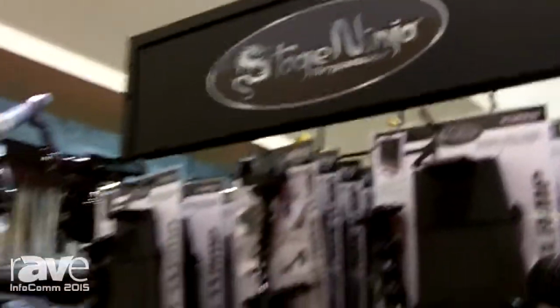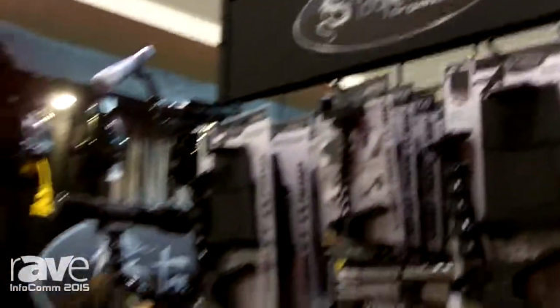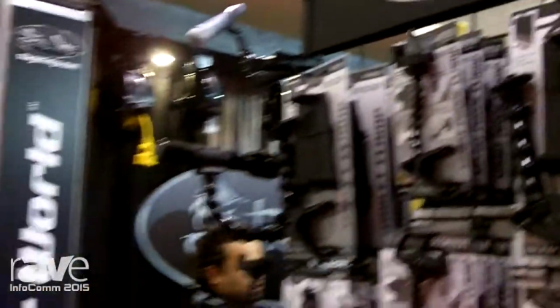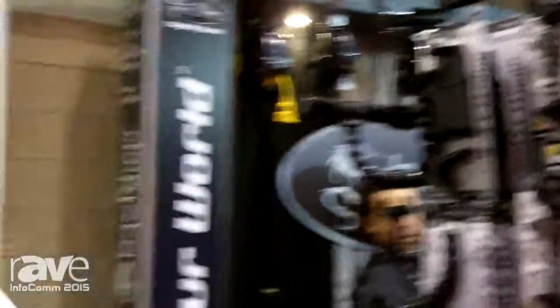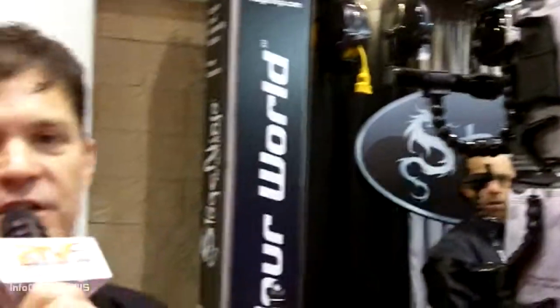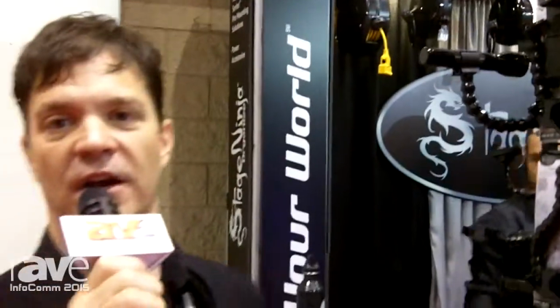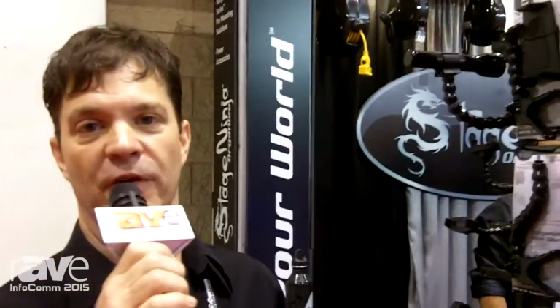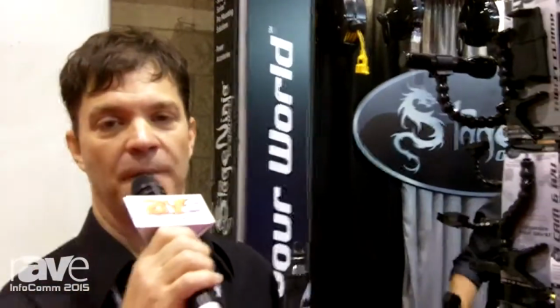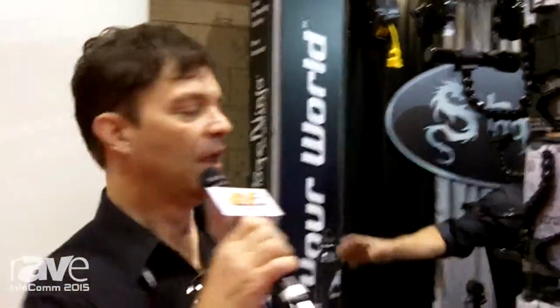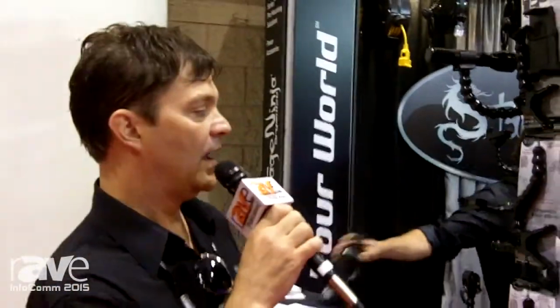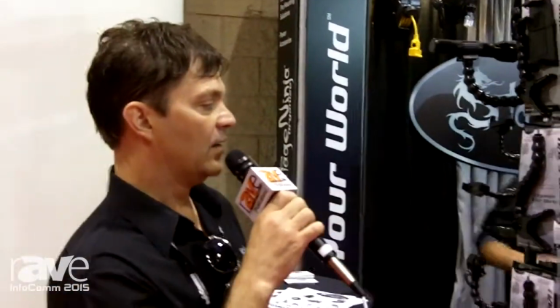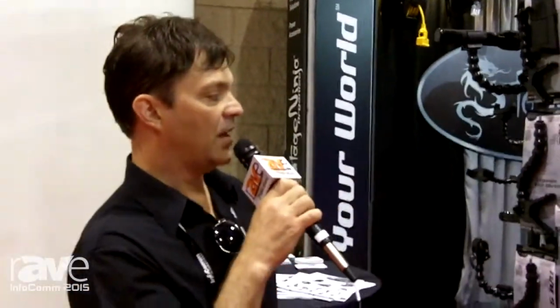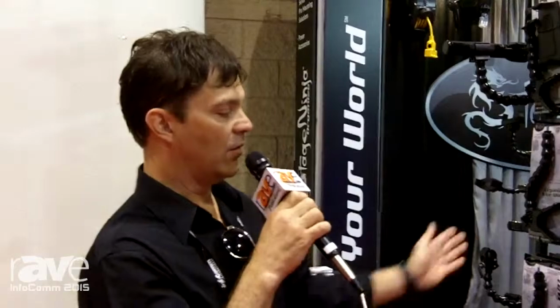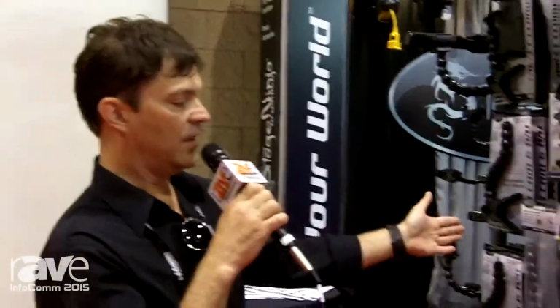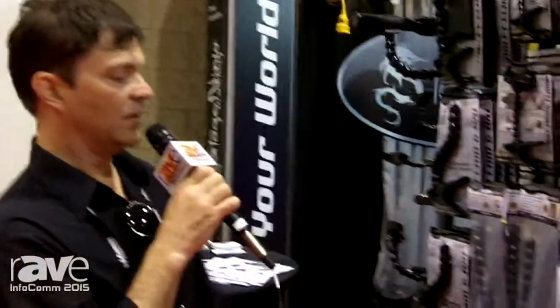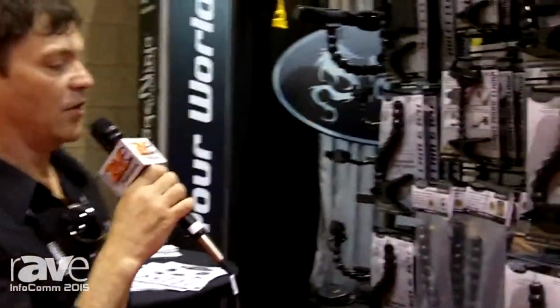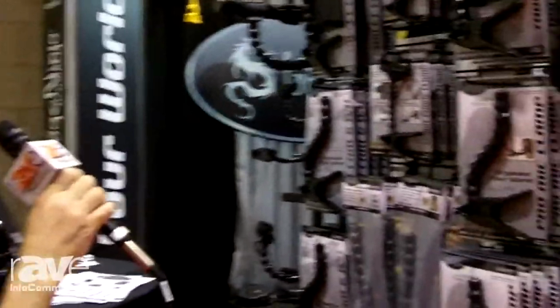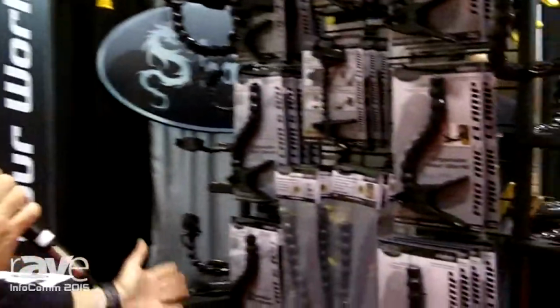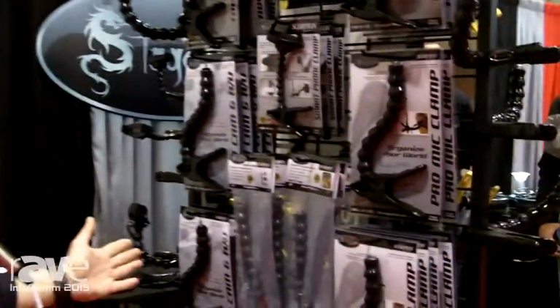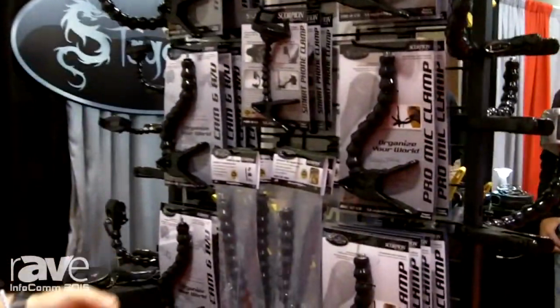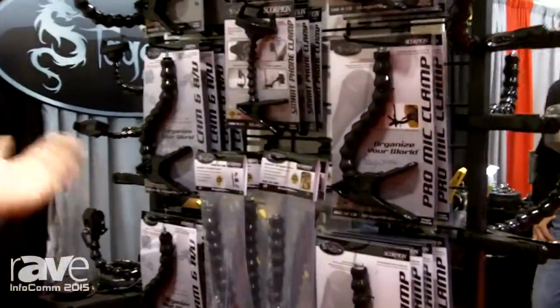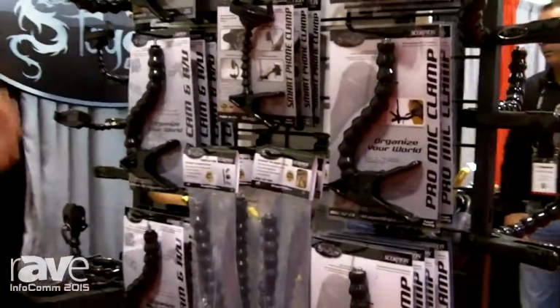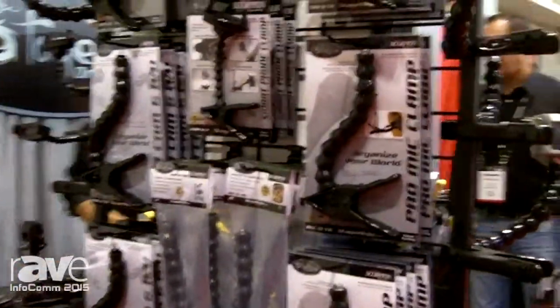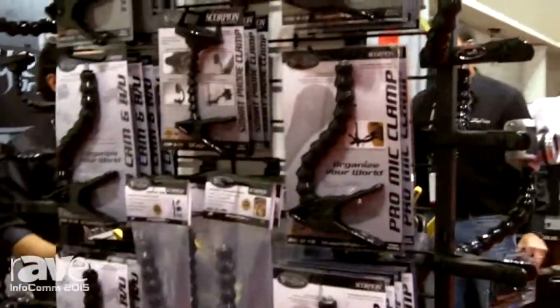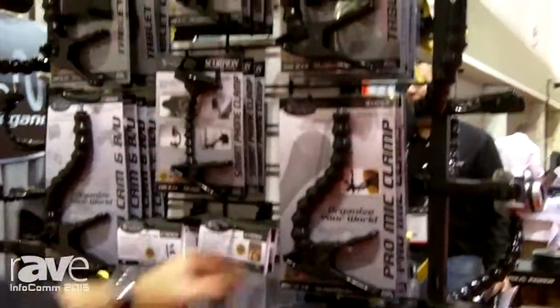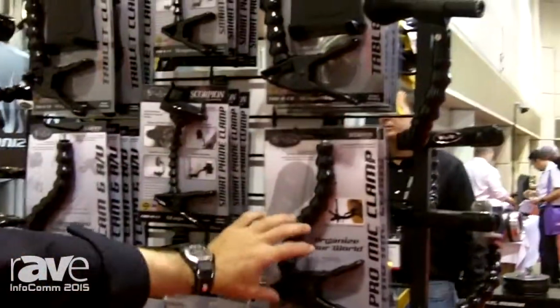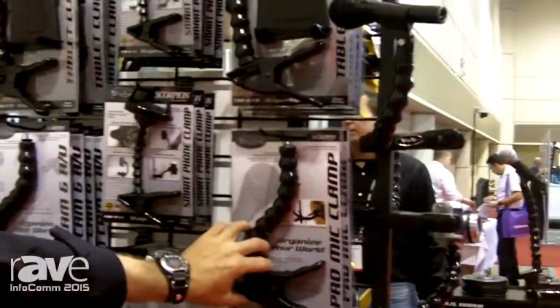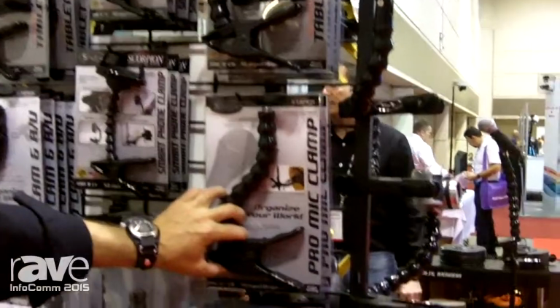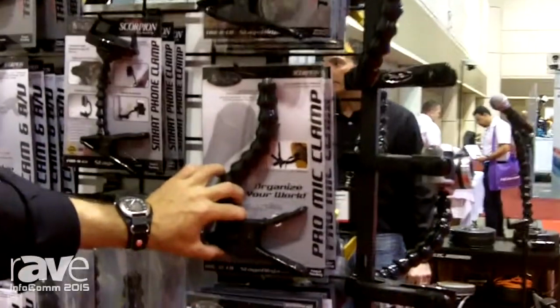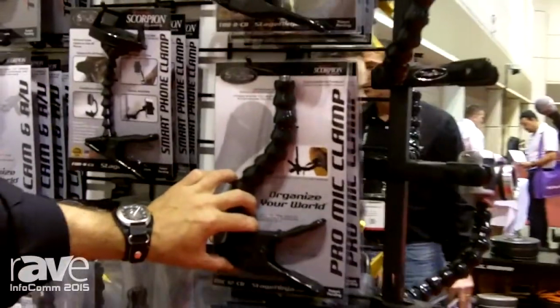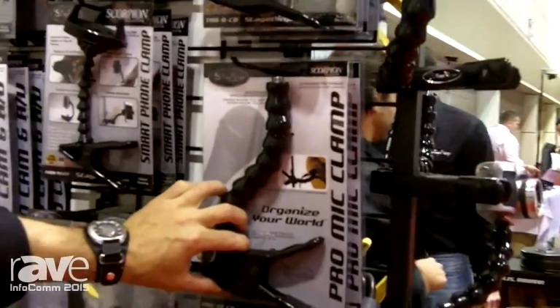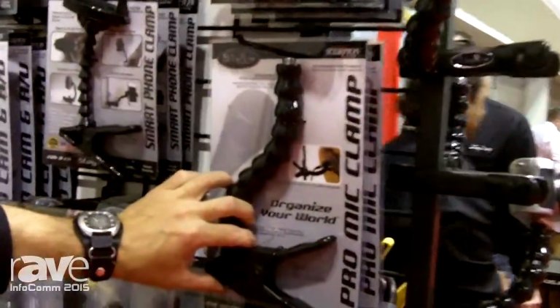Hi, this is Brent with StageNinja here at Infocom. Right now we're taking a look at our new Scorpion series line, which is always evolving. It started out with our original microphone clamp.